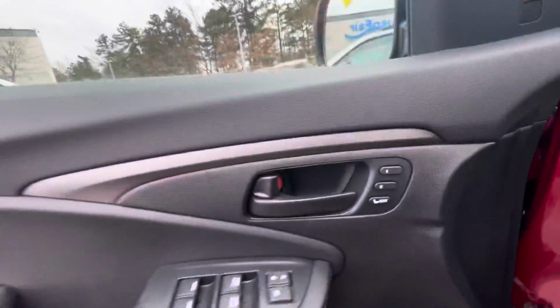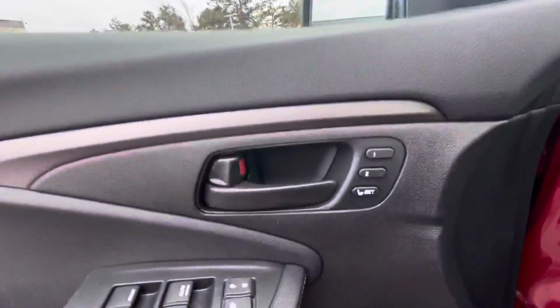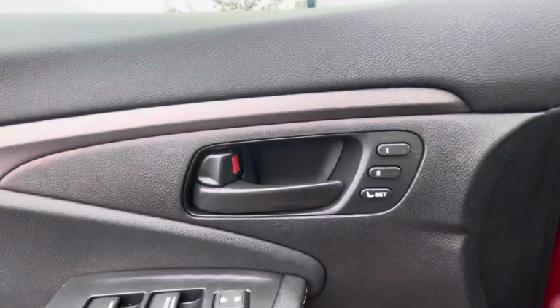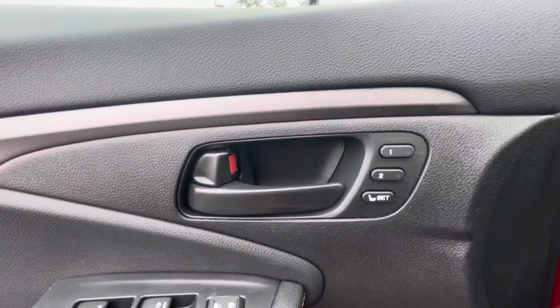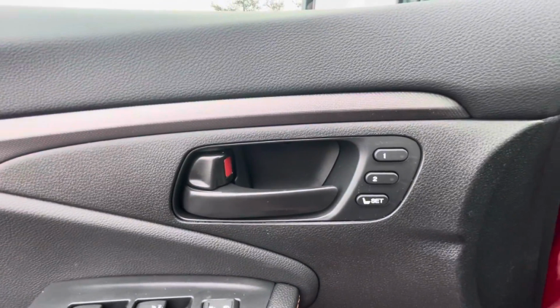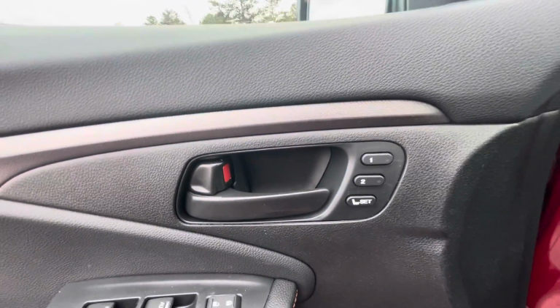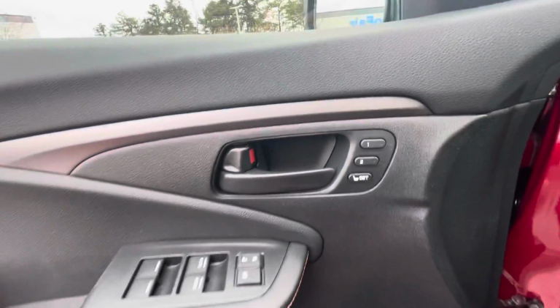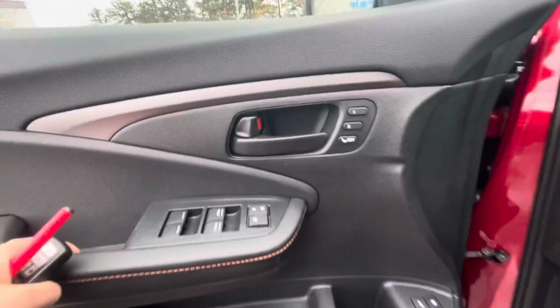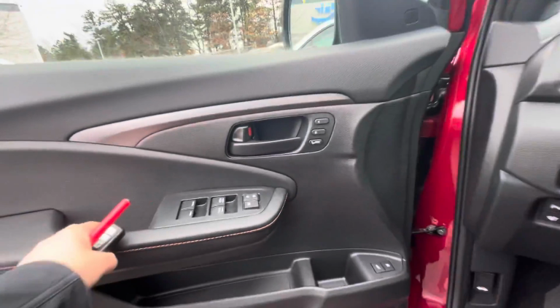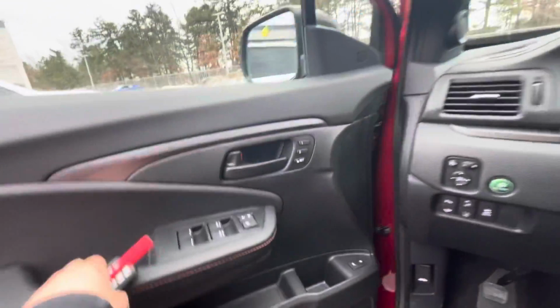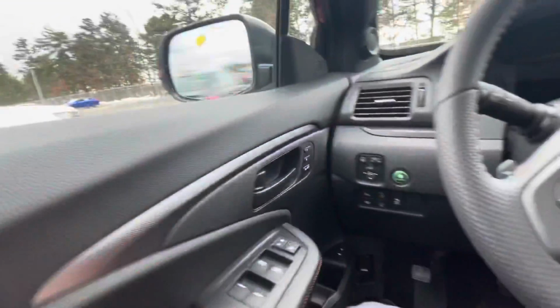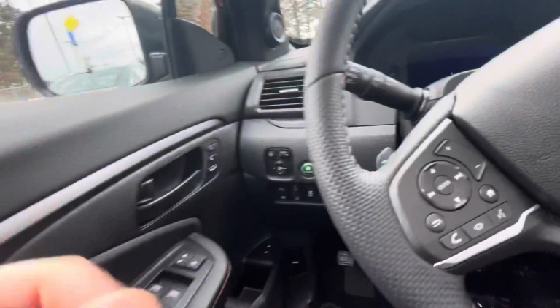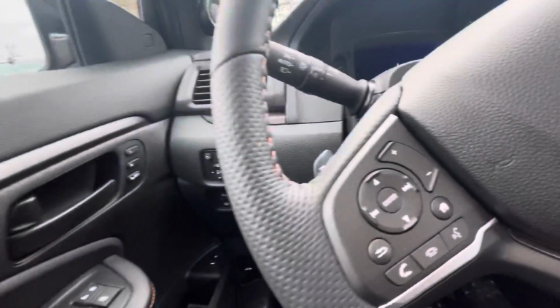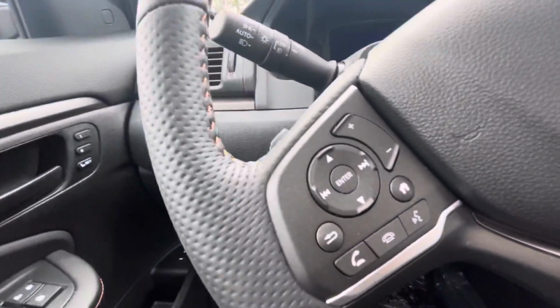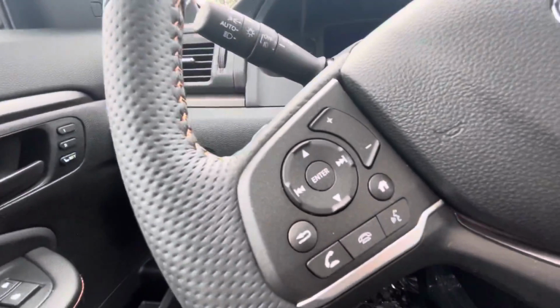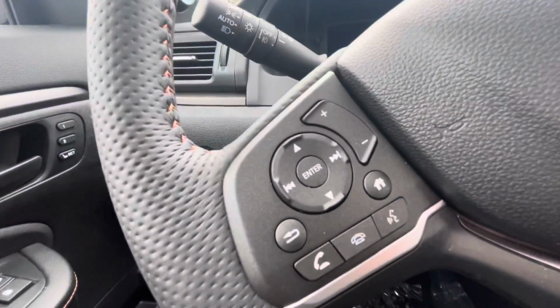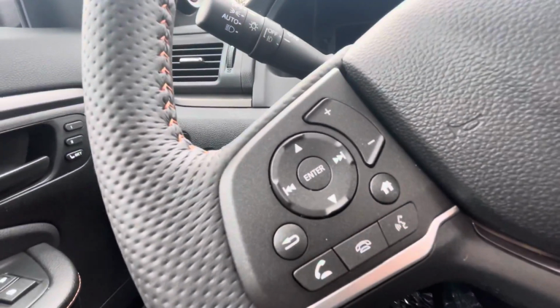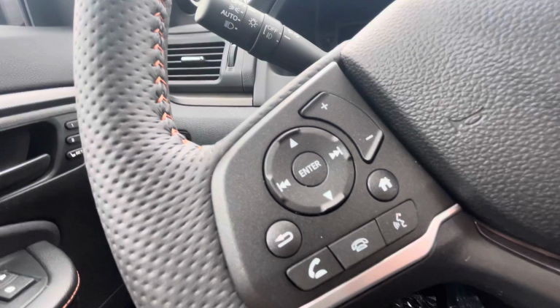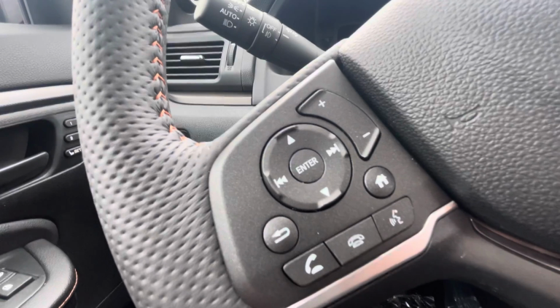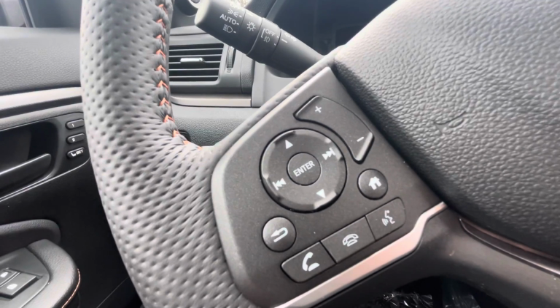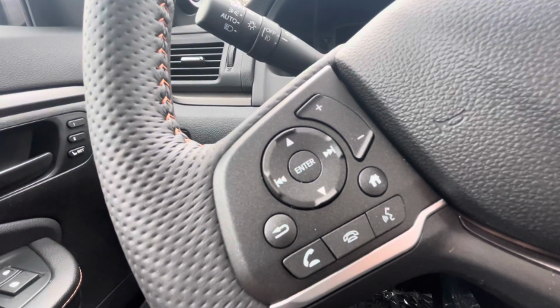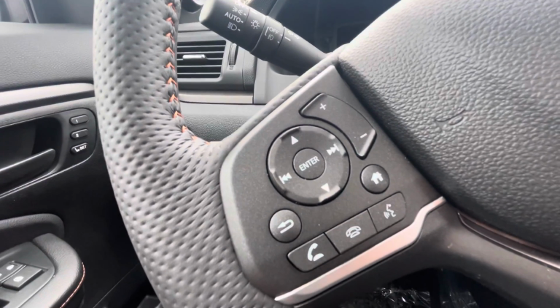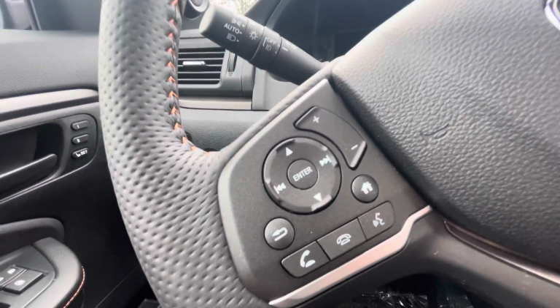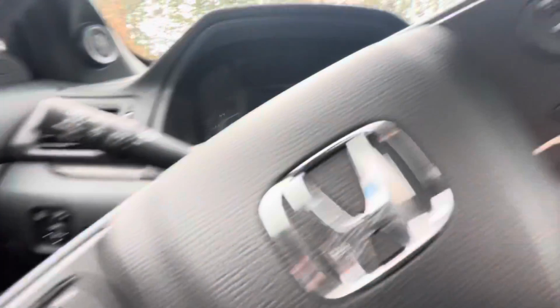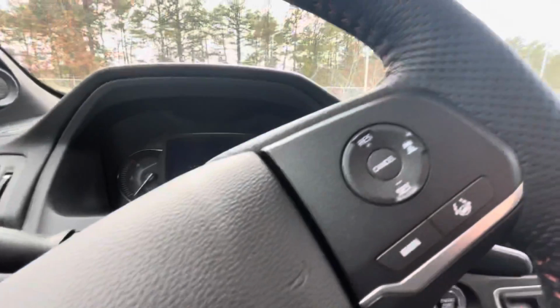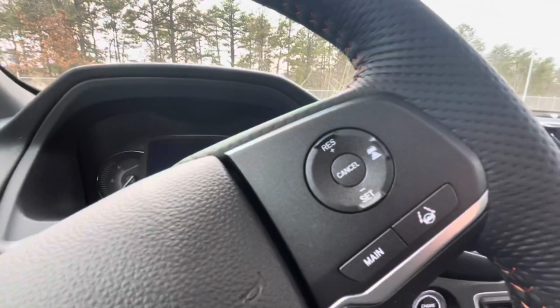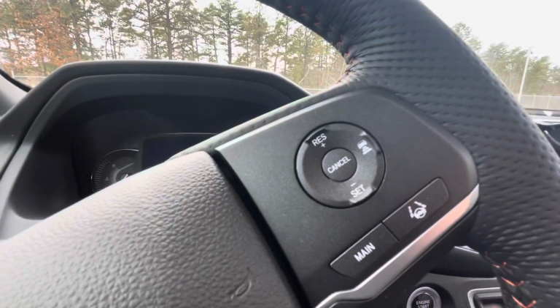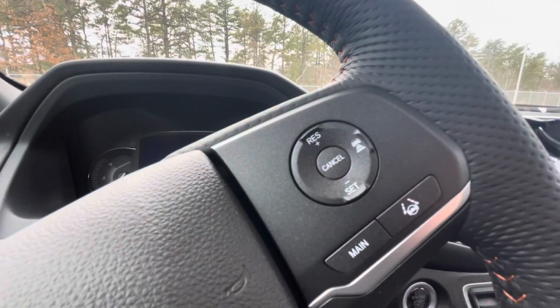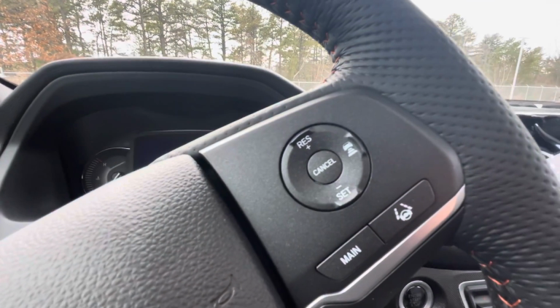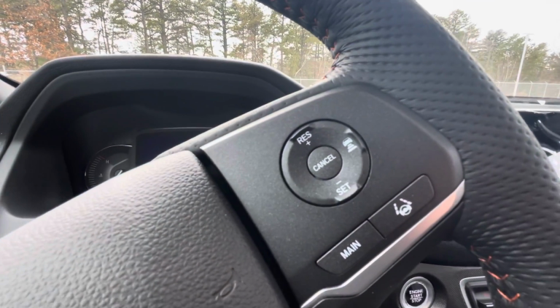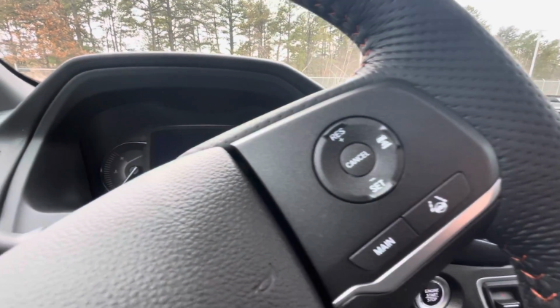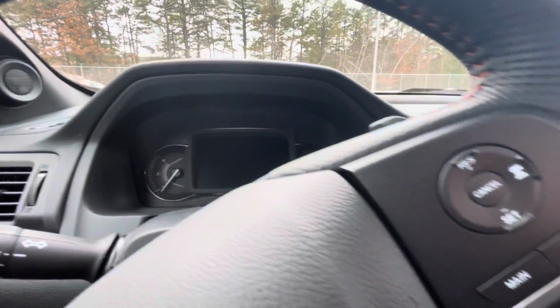You've got your two memory seat options here. You can make and receive phone calls right from the steering wheel, and you've got your adaptive cruise control settings over on the other side.